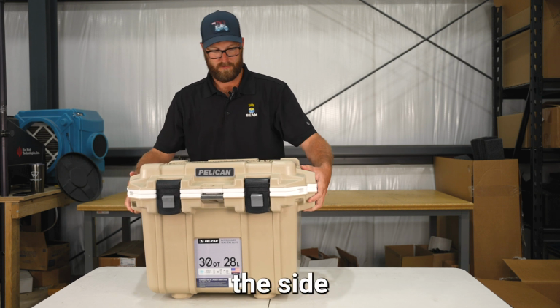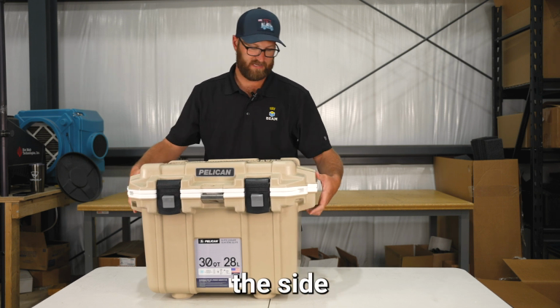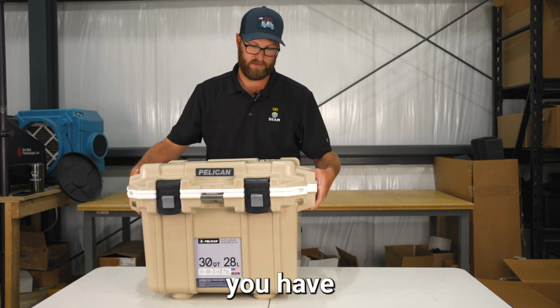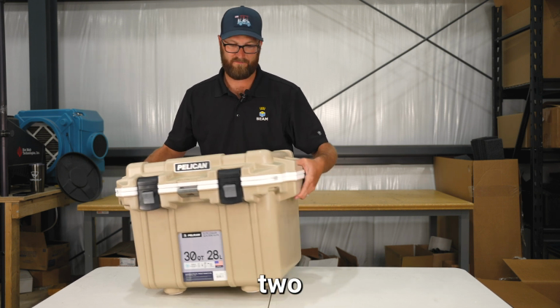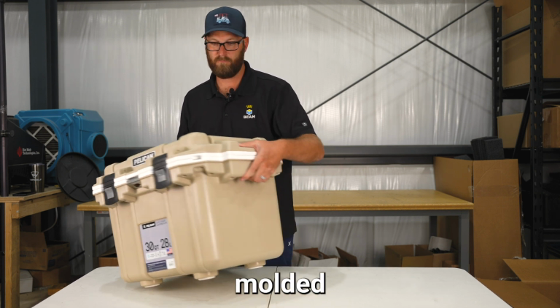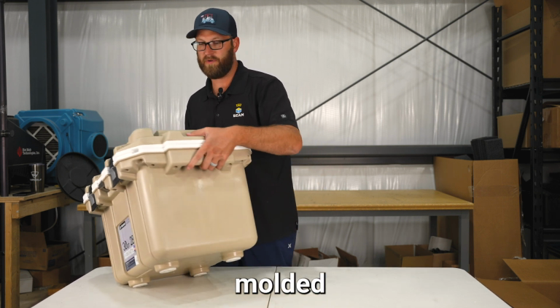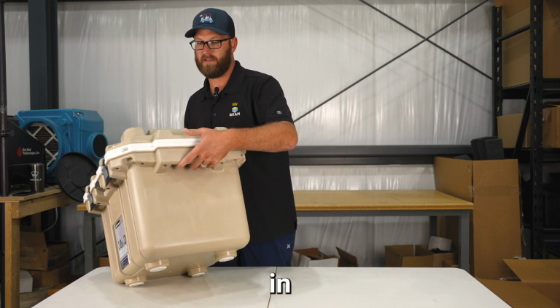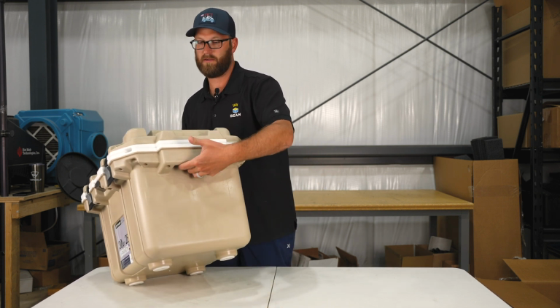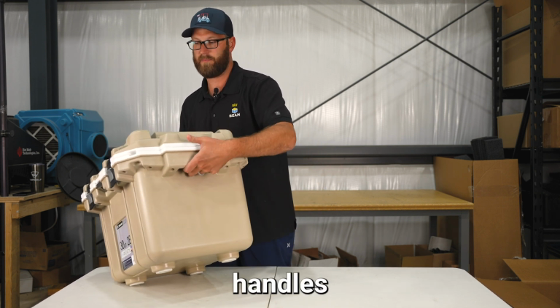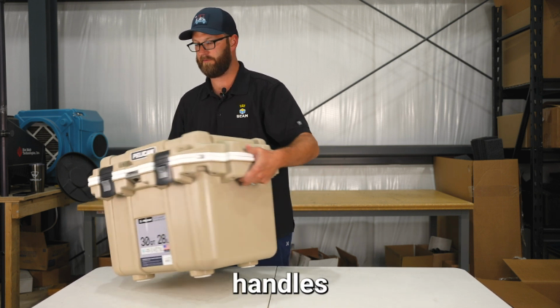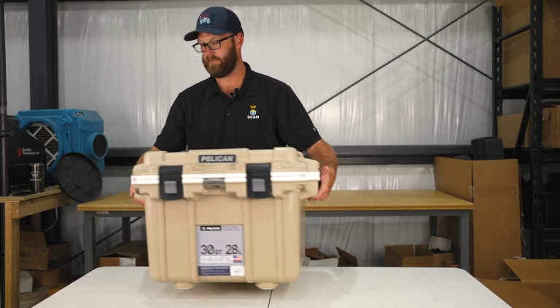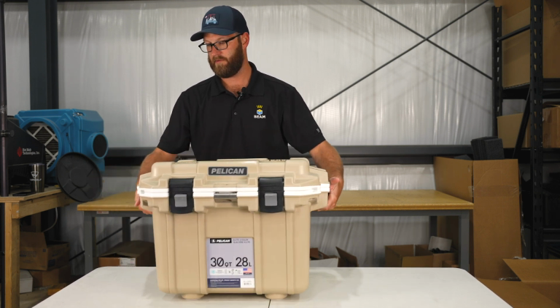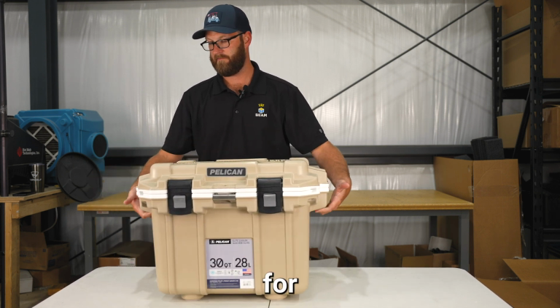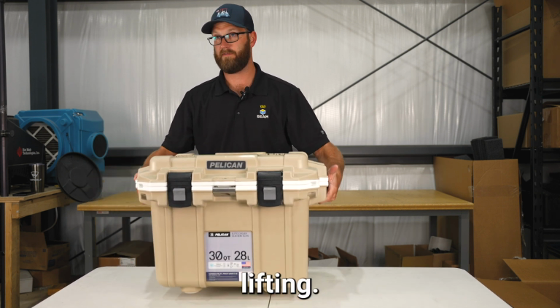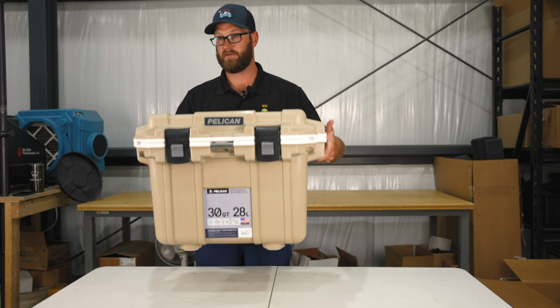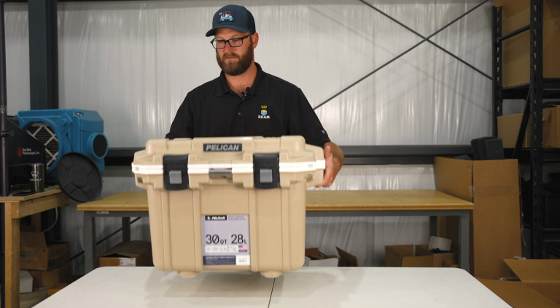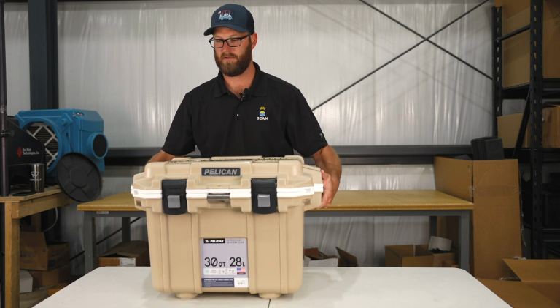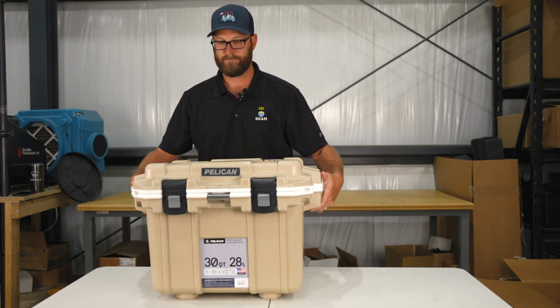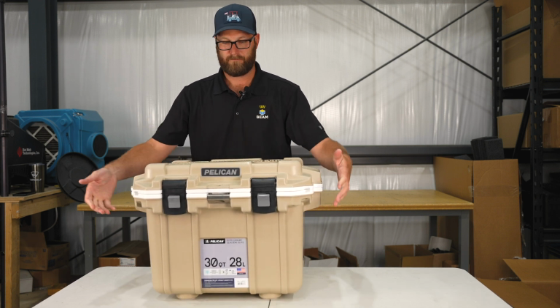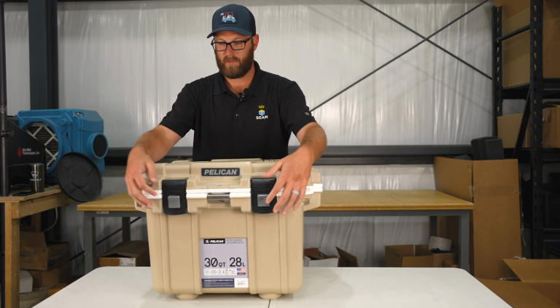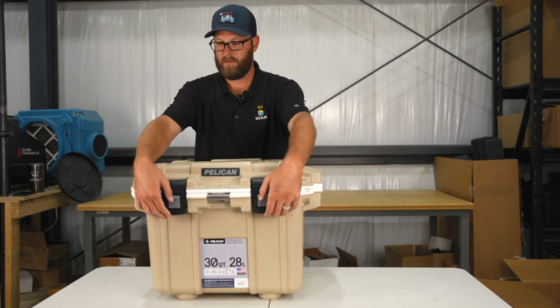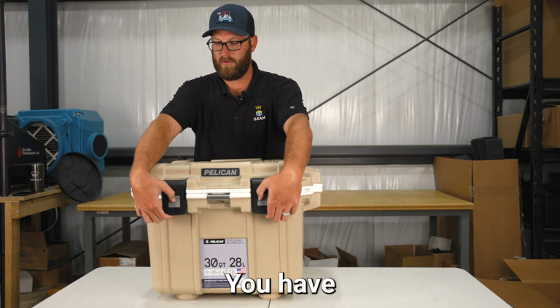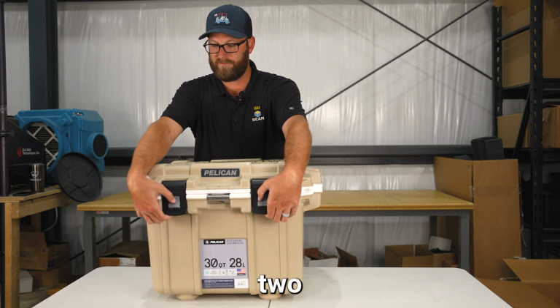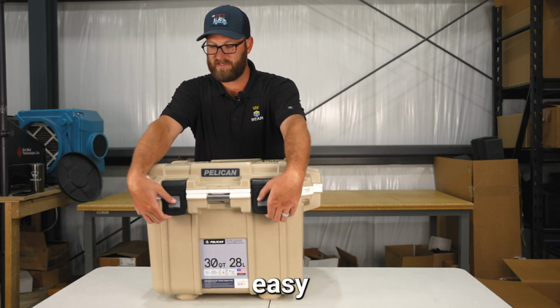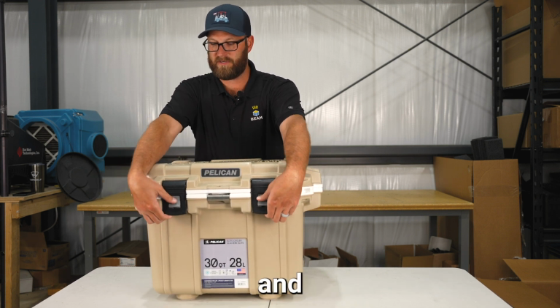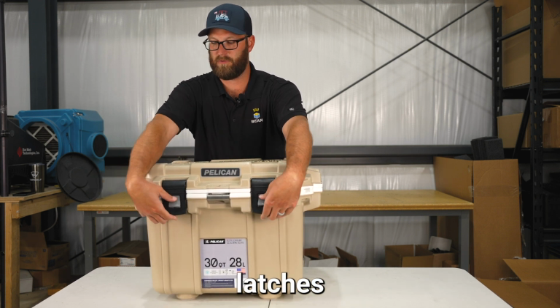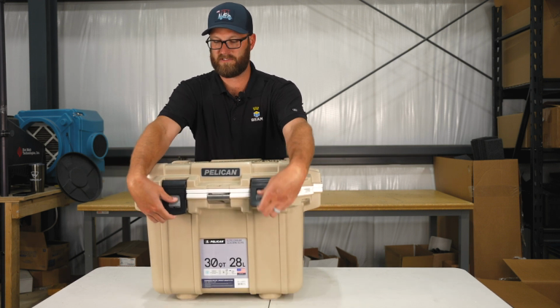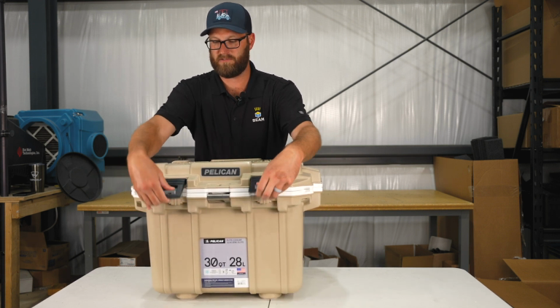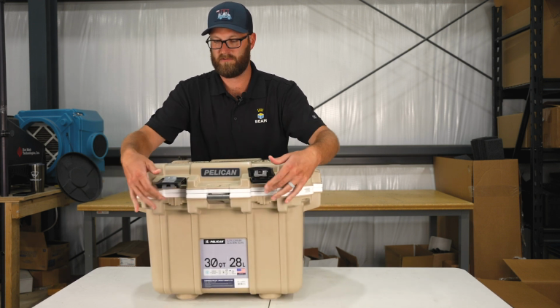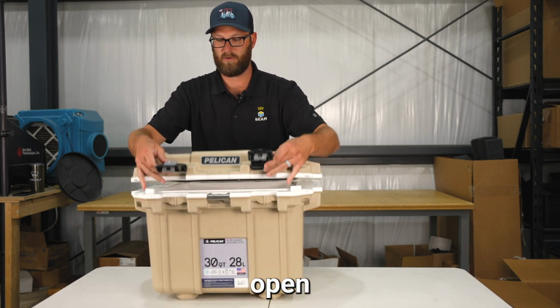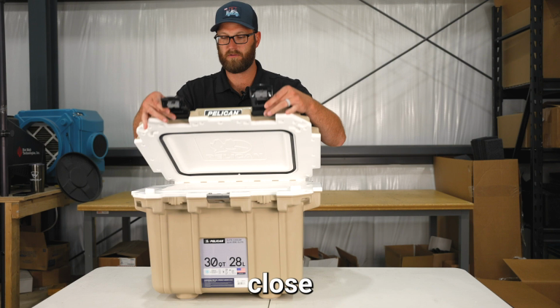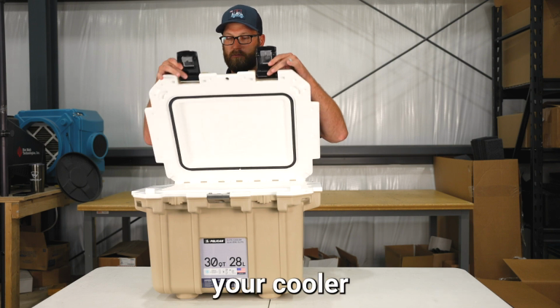To the side, you have two molded-in grip handles for lifting. You have two easy press-and-pull latches to open and close your cooler.